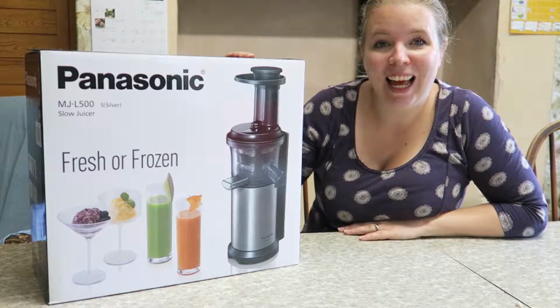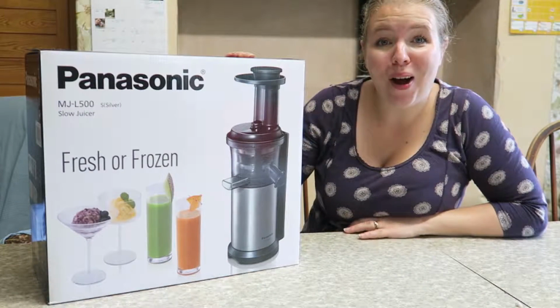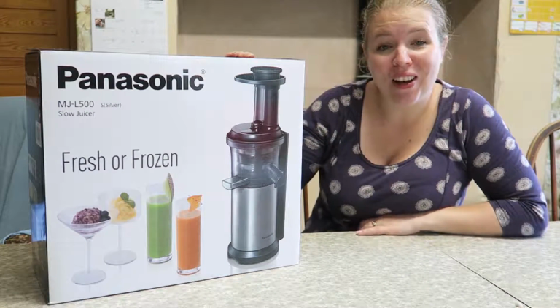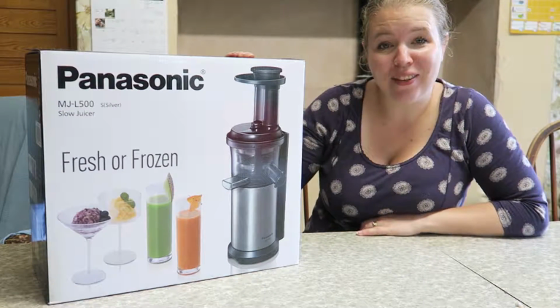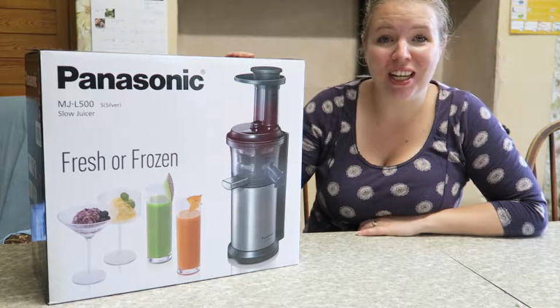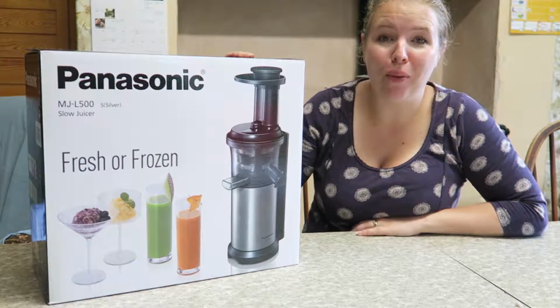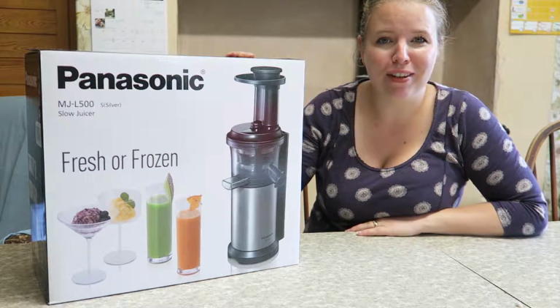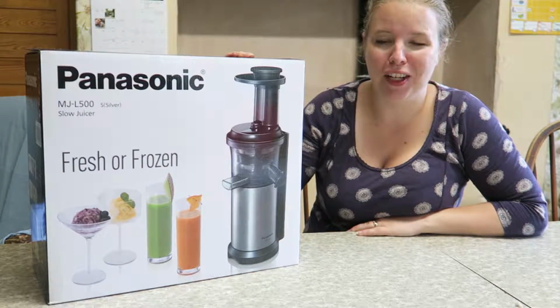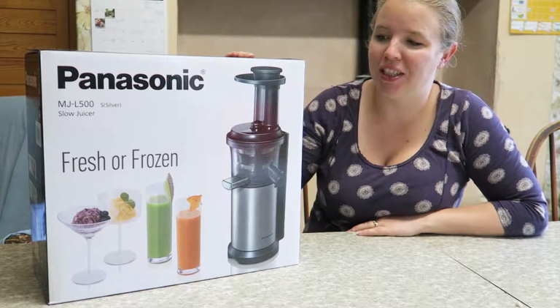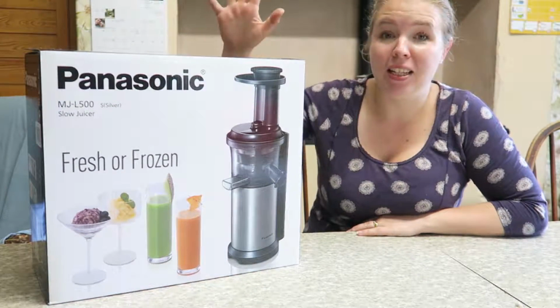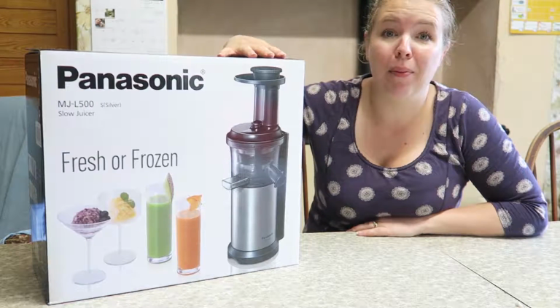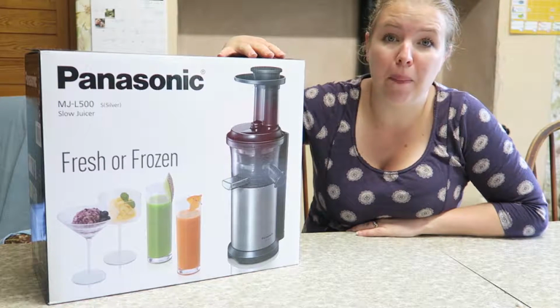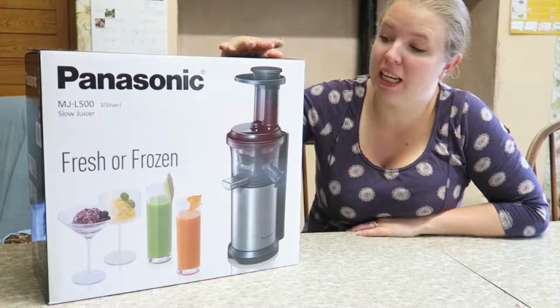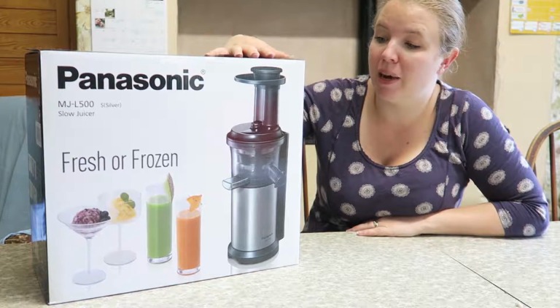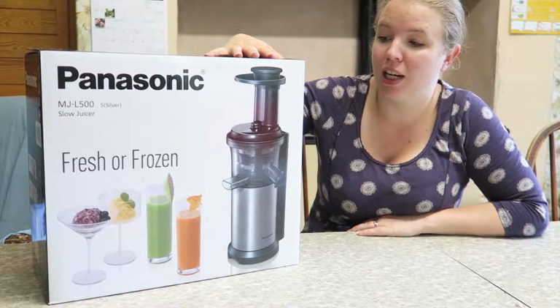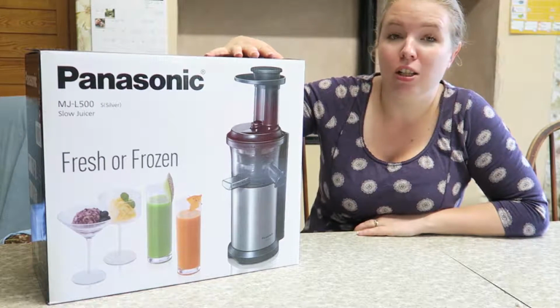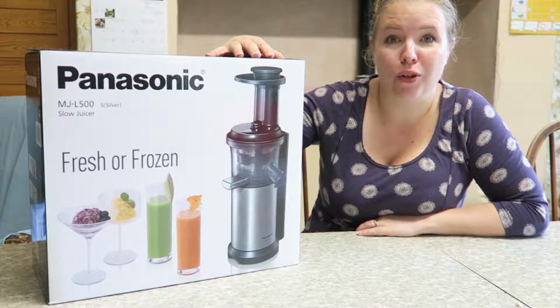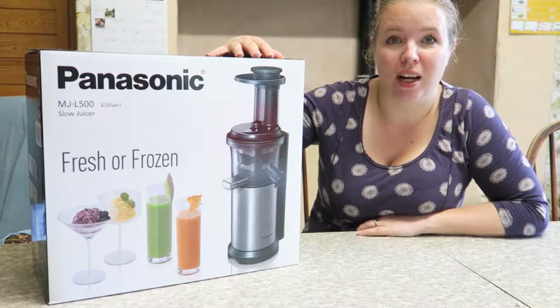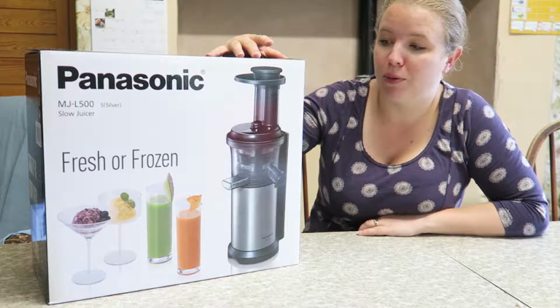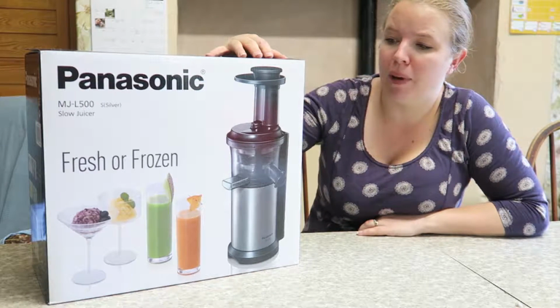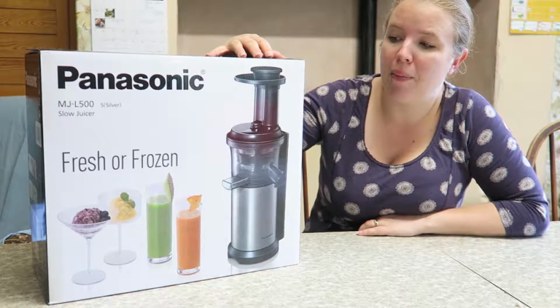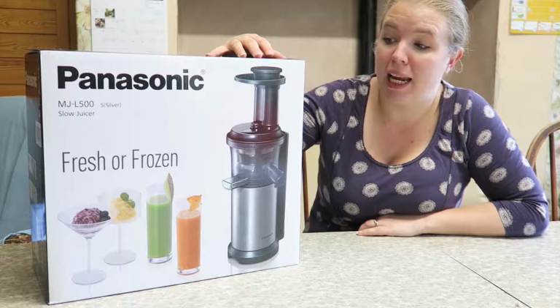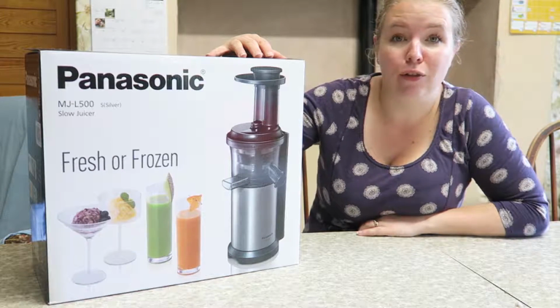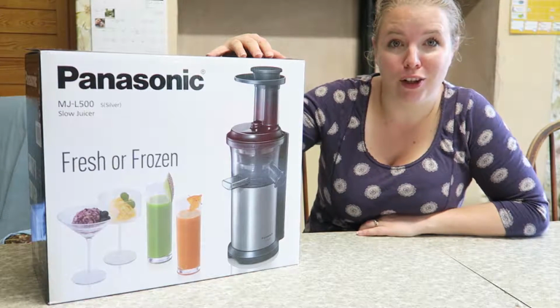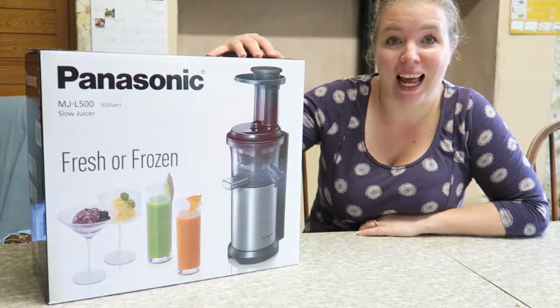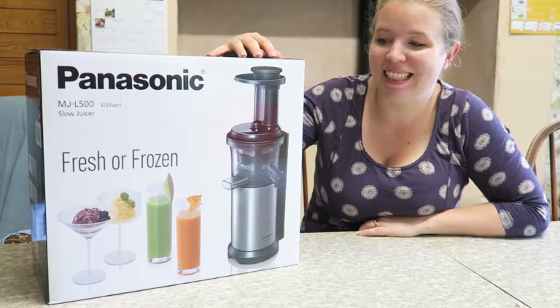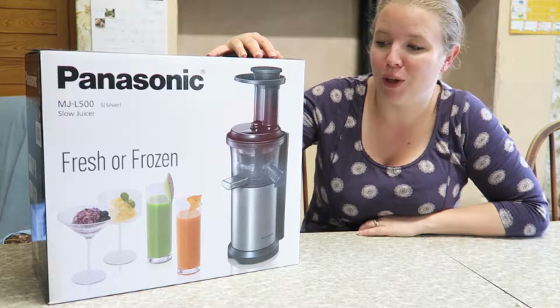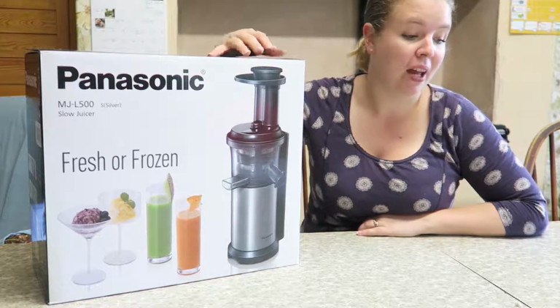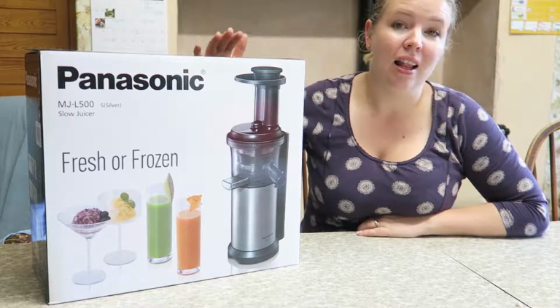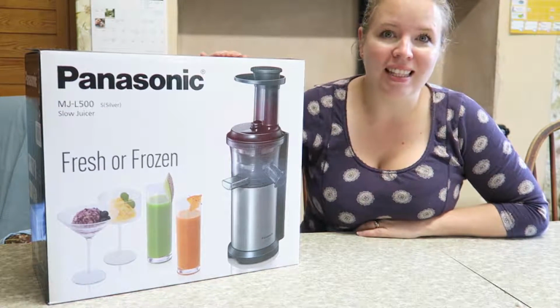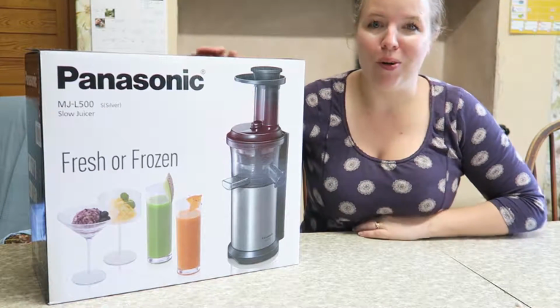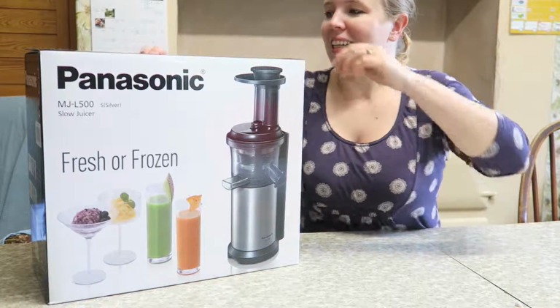Hello, I'm Sian. Thank you for watching. I've got a bit of a different video for you today. I'm going to be unboxing this Panasonic slow juicer - it's model number MJ-L500 and it's the silver model. Let's get unboxing this.